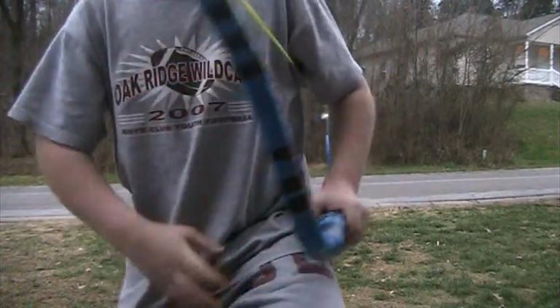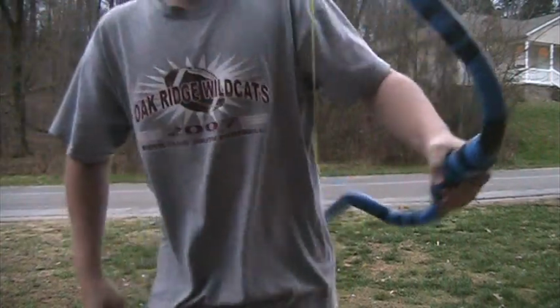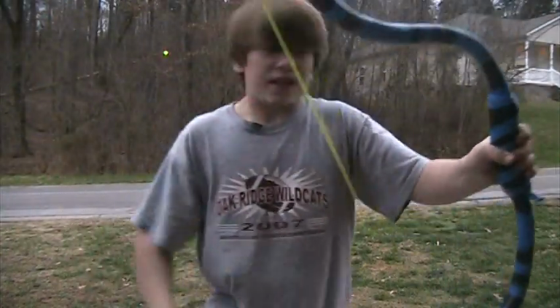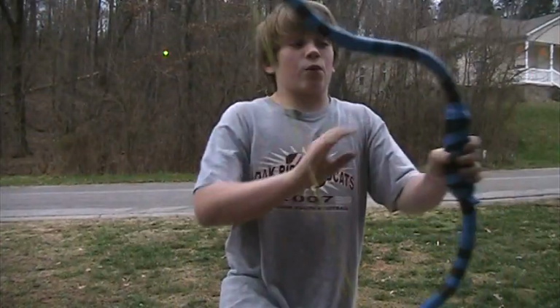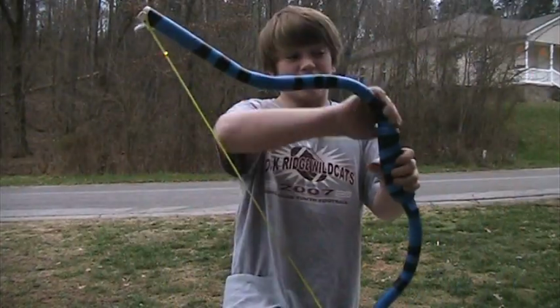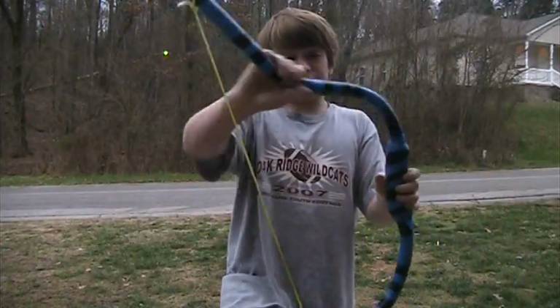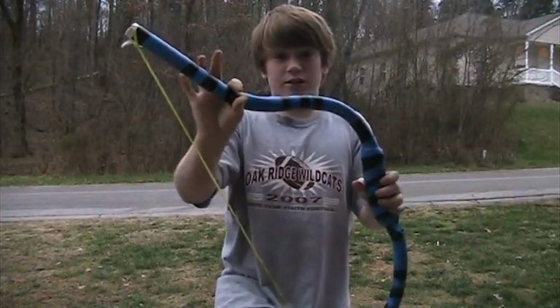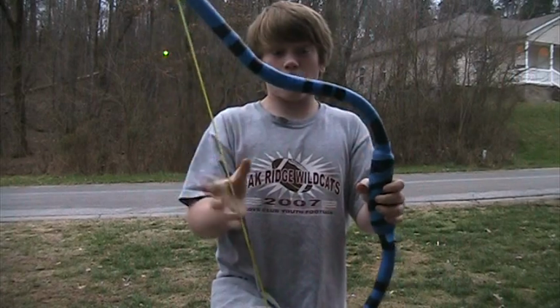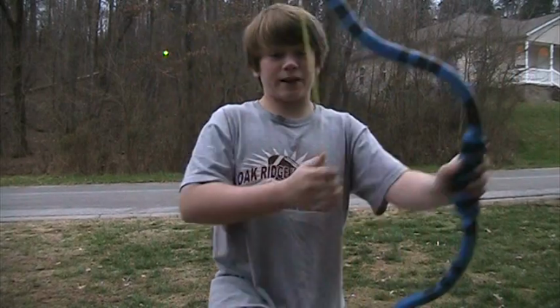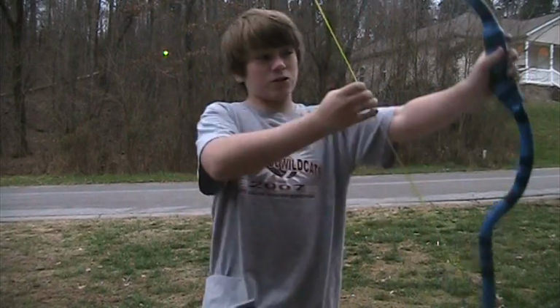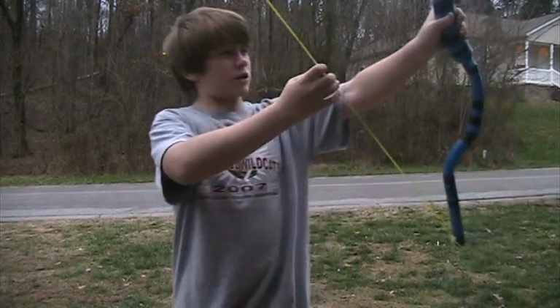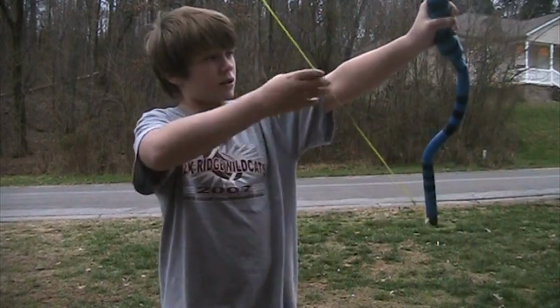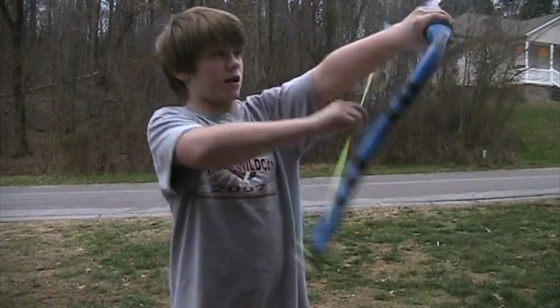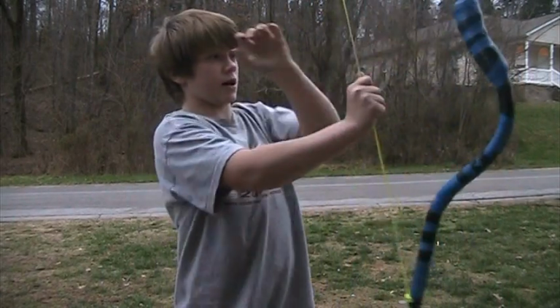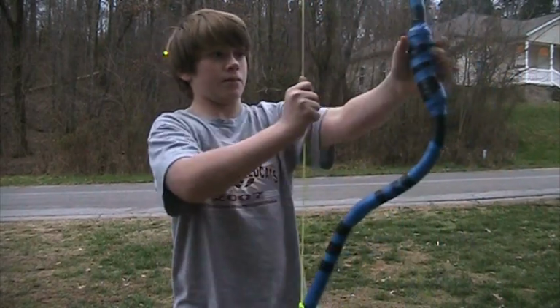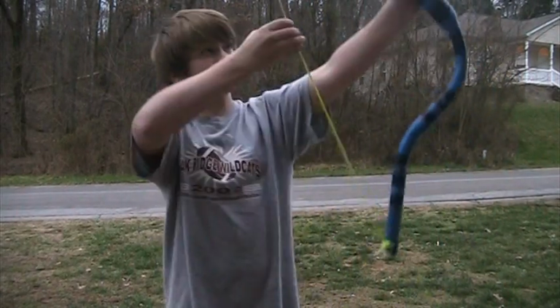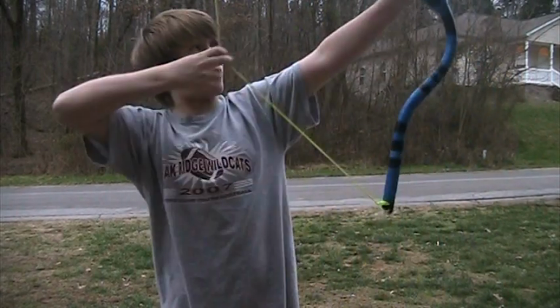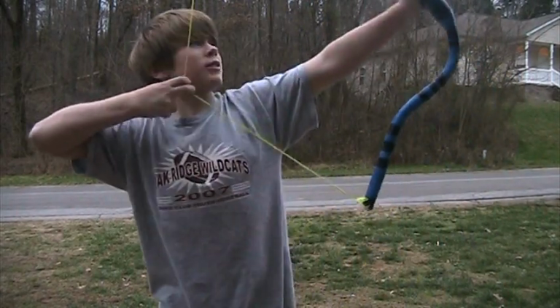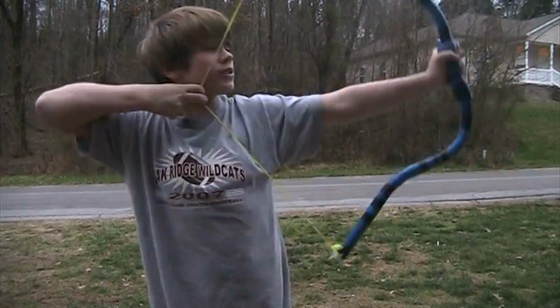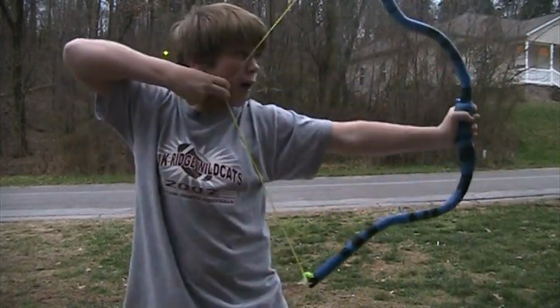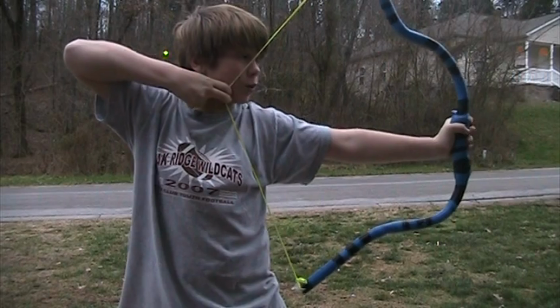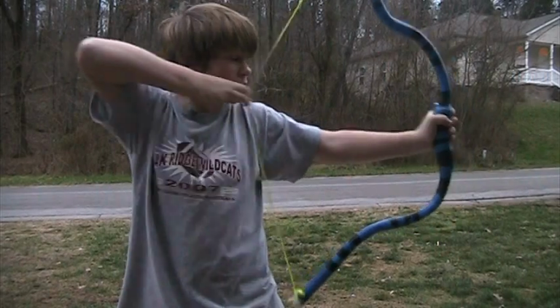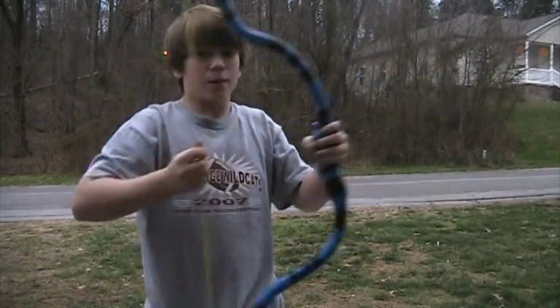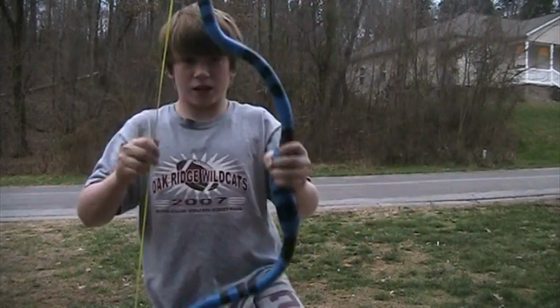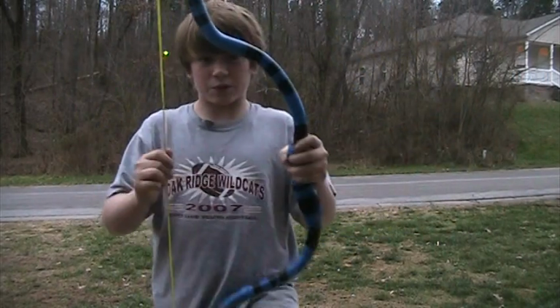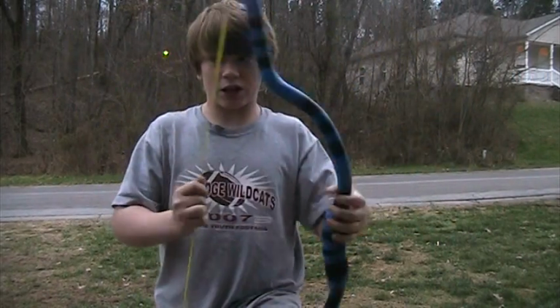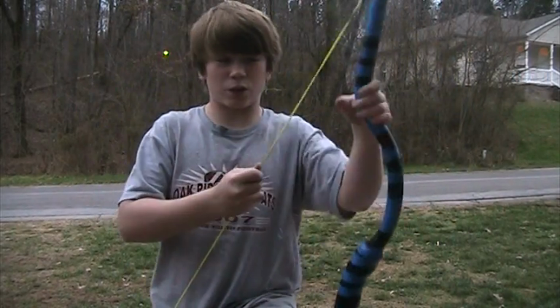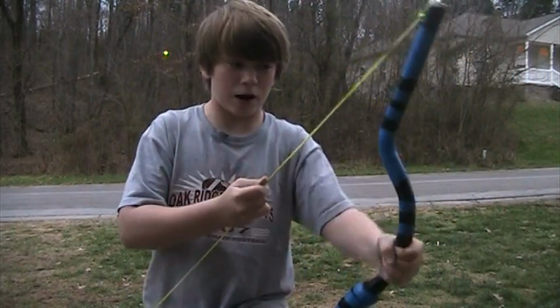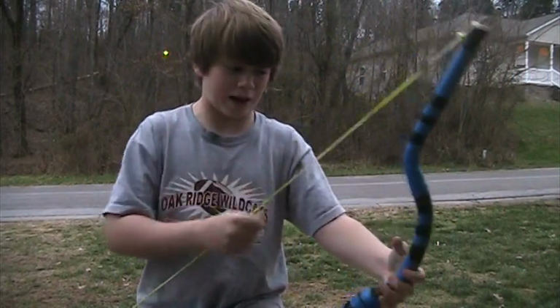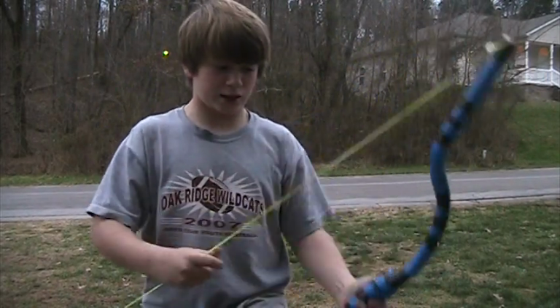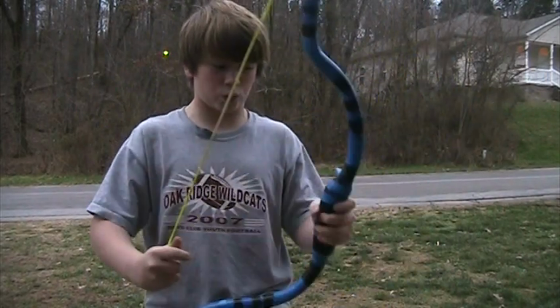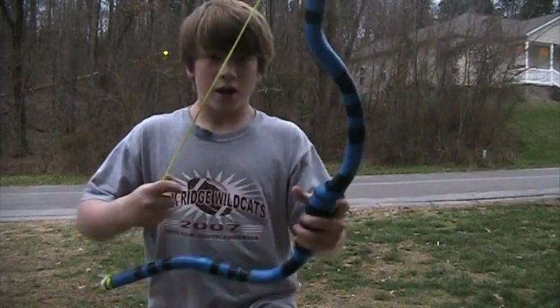So, just say if I were to make this all flattened out and I pull it back, it would still probably work, just not as powerful as a circle would.